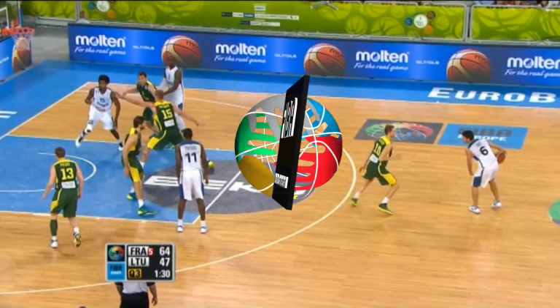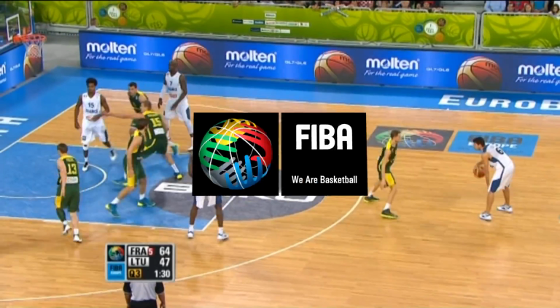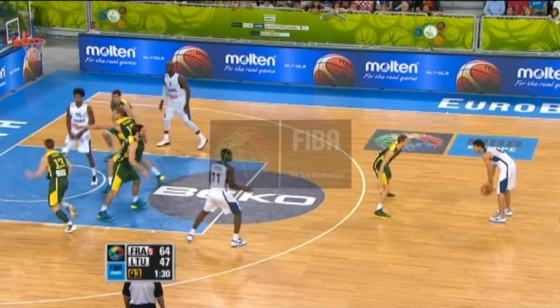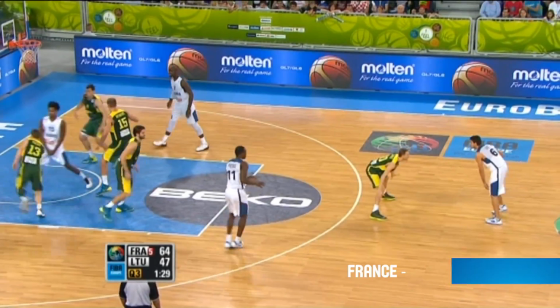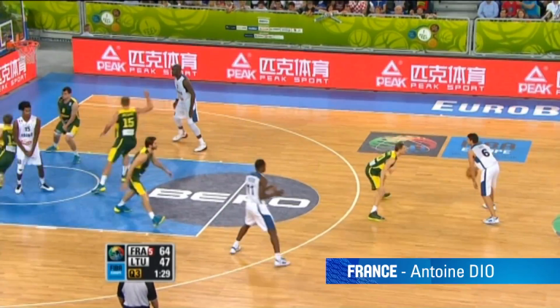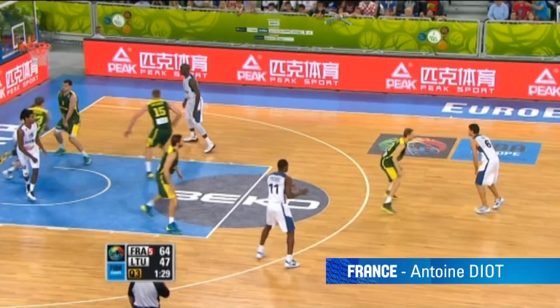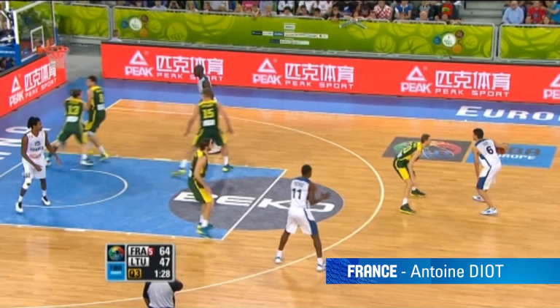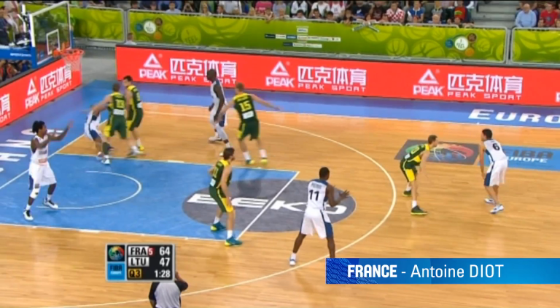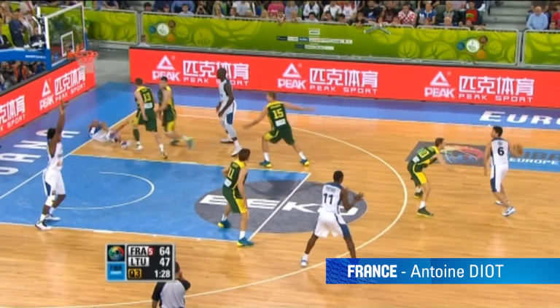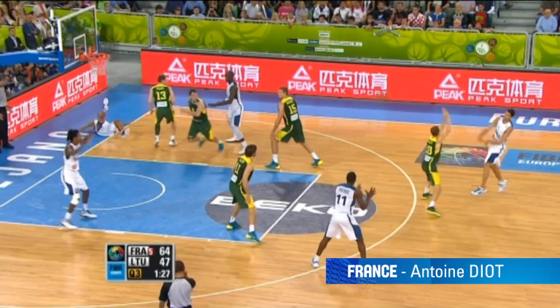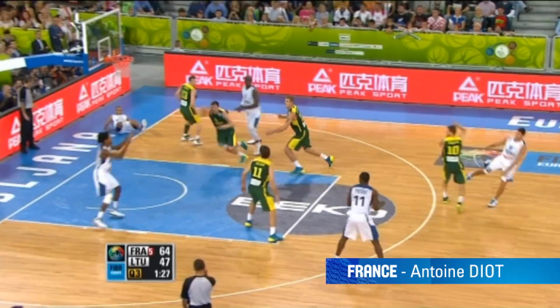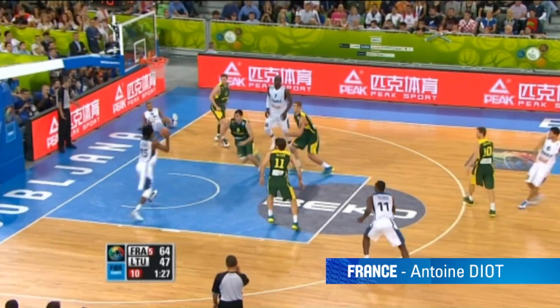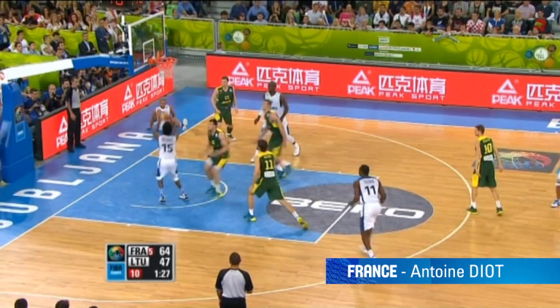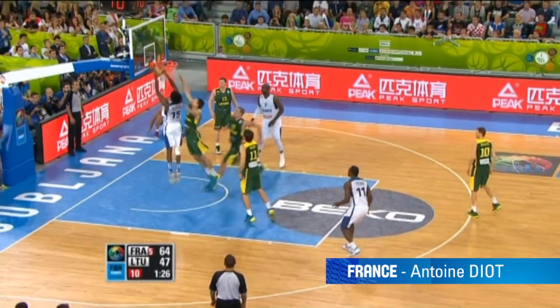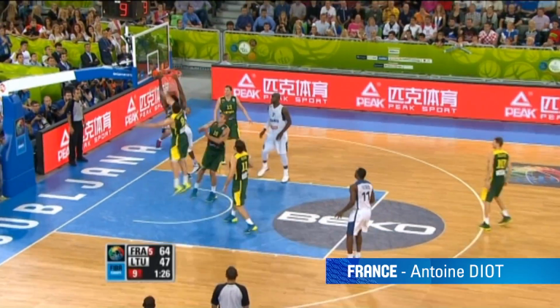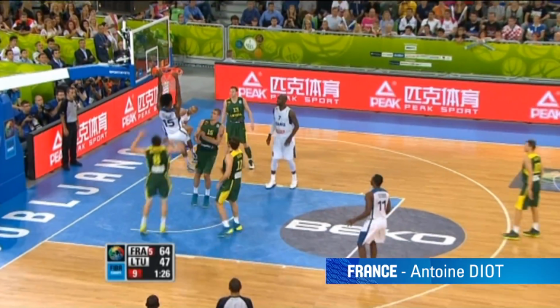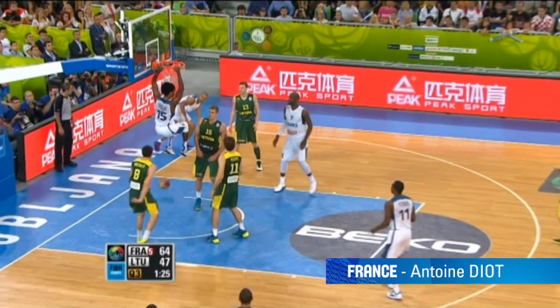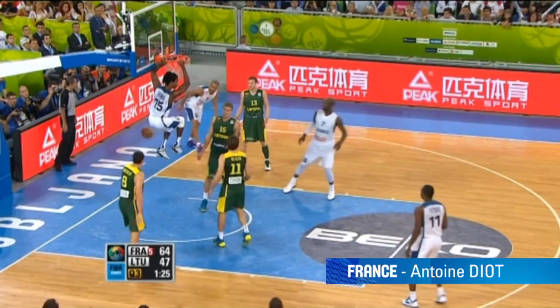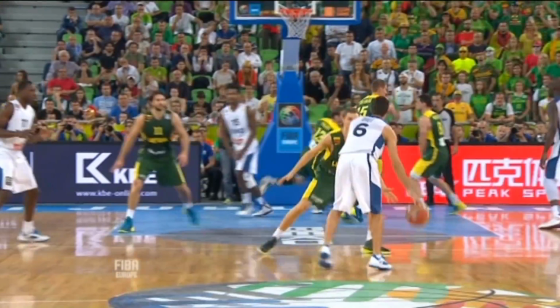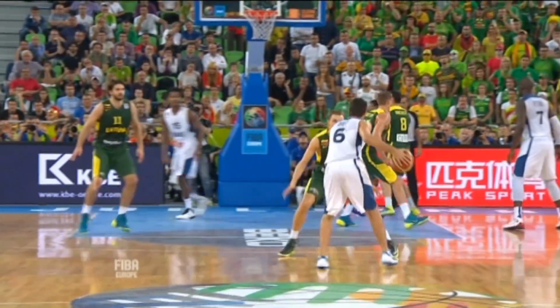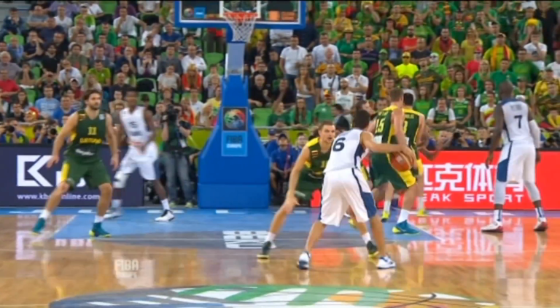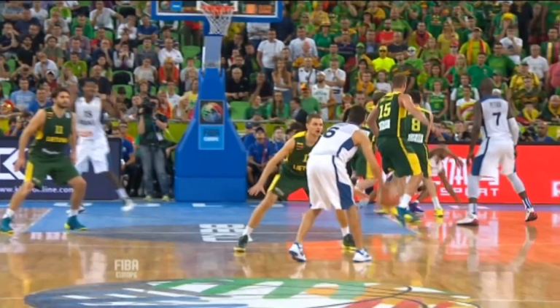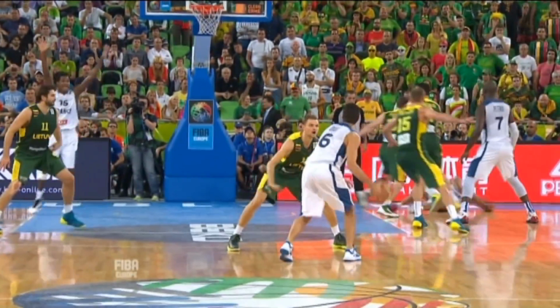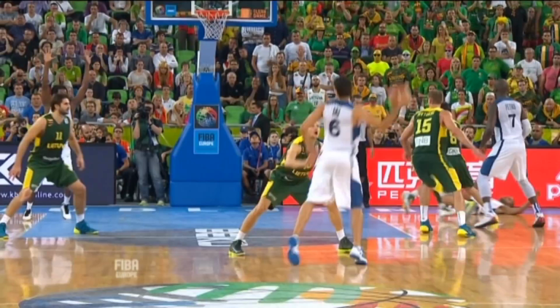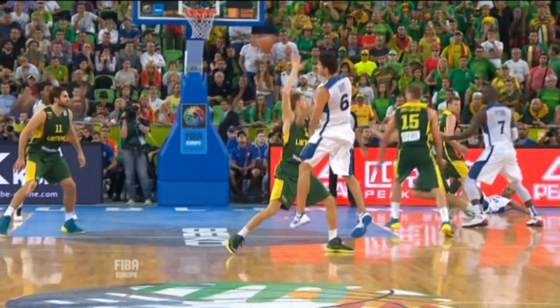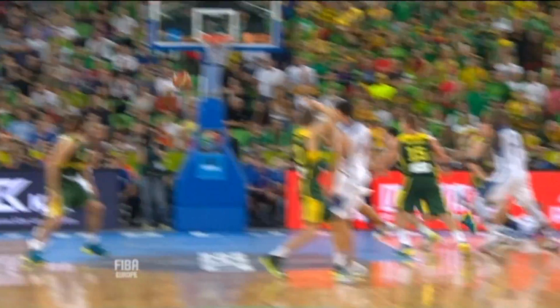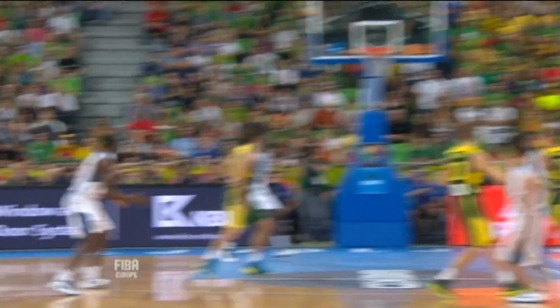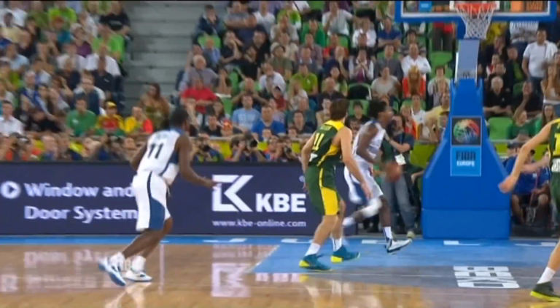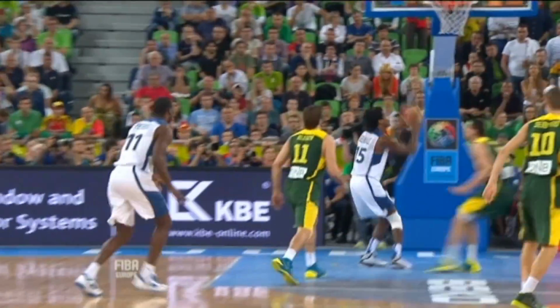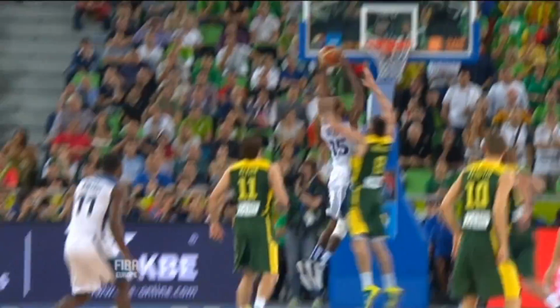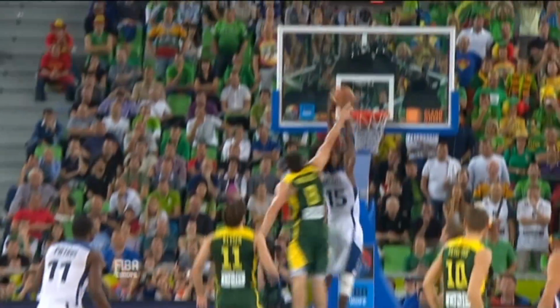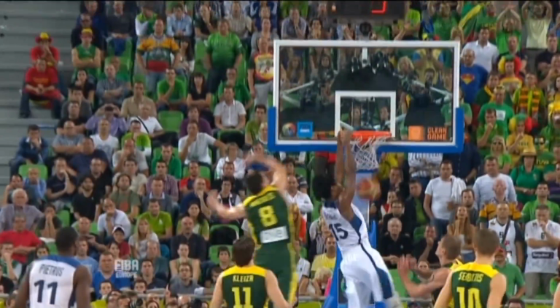At the Eurobasket, how about this helper from Antoine Dio in the gold medal game? Dio is the creme de la creme of the French when it comes to cutting up defense with his passes.